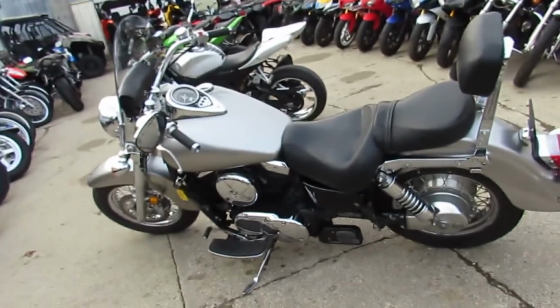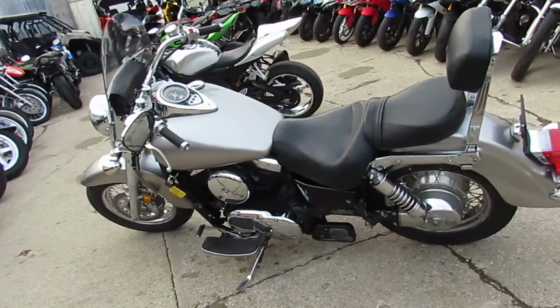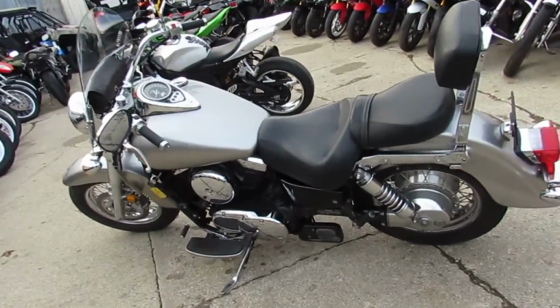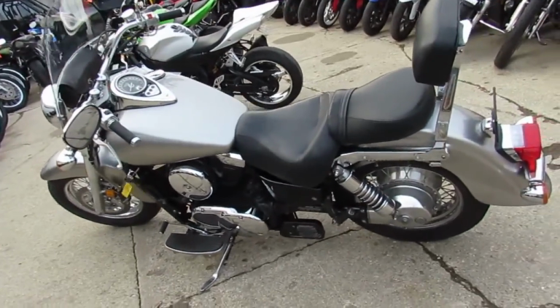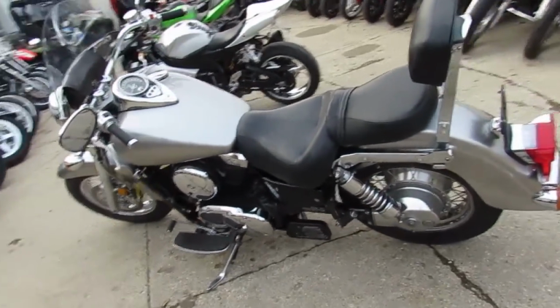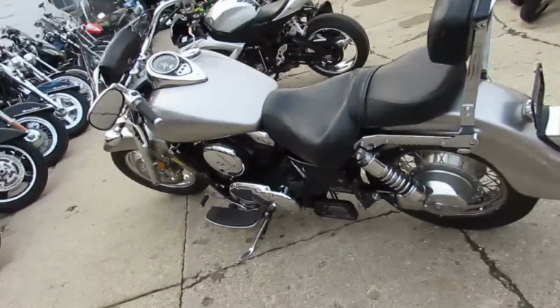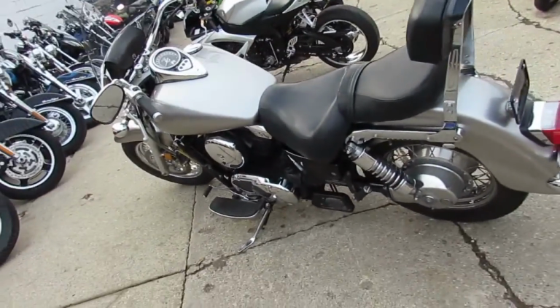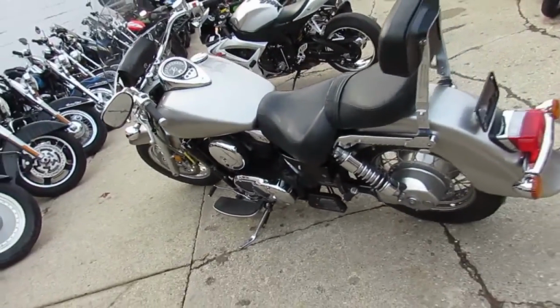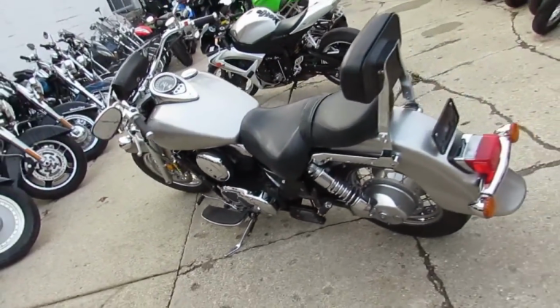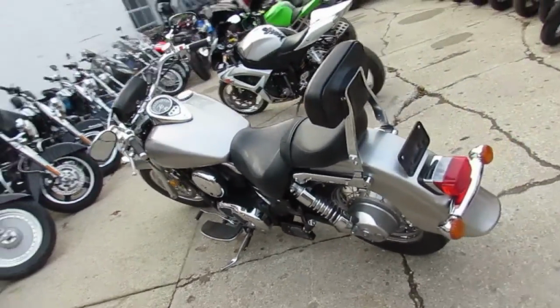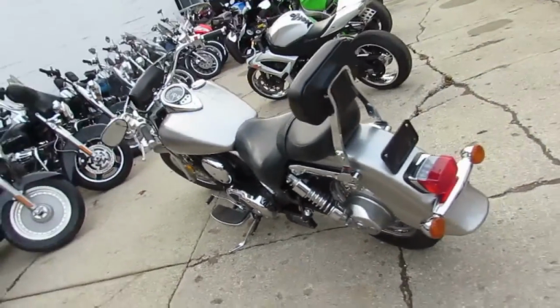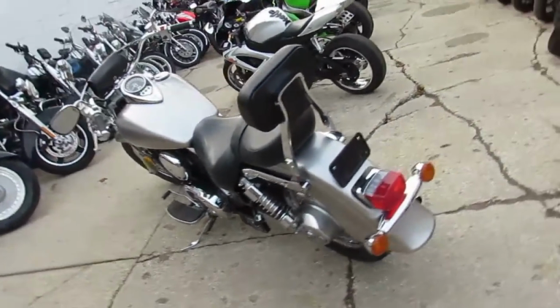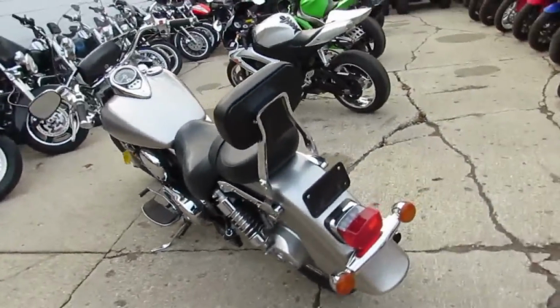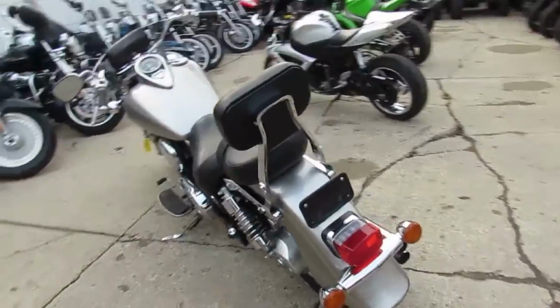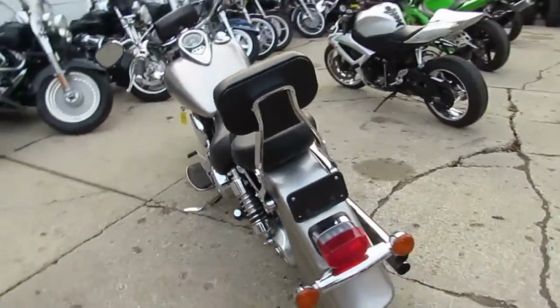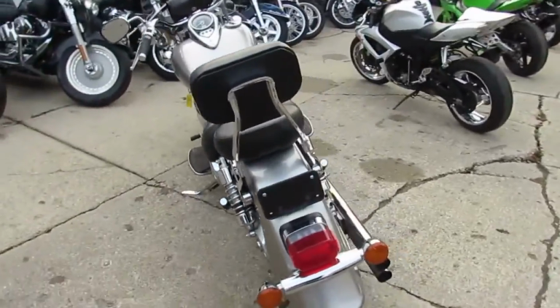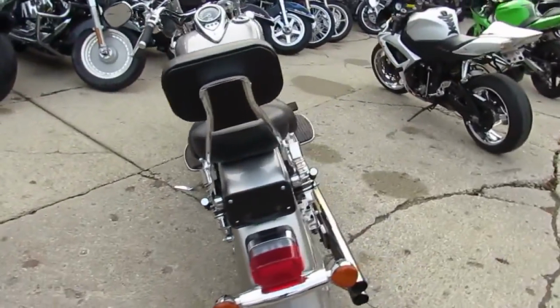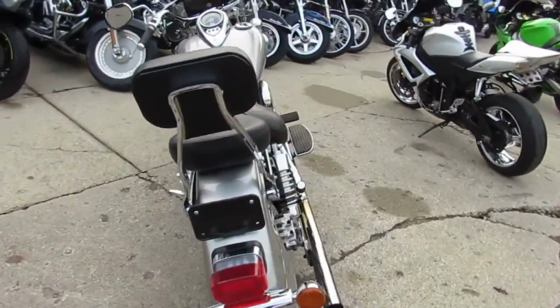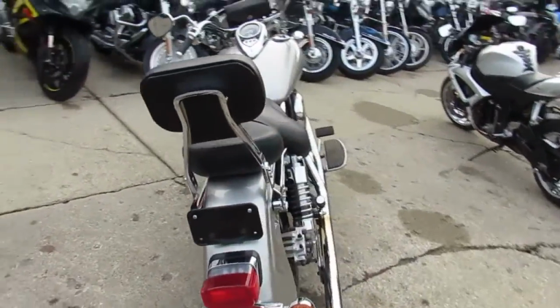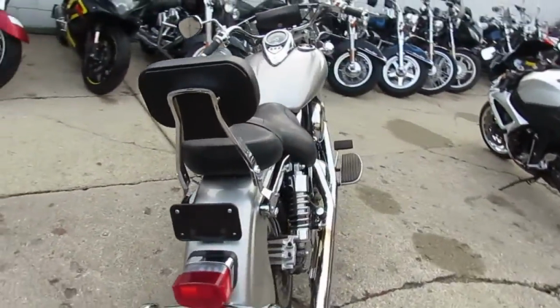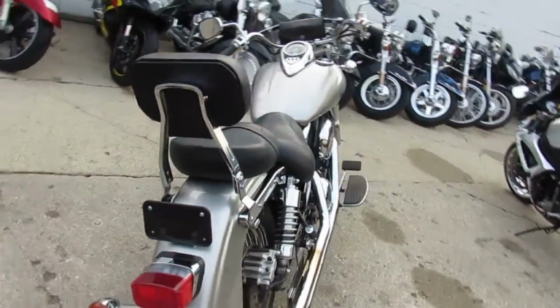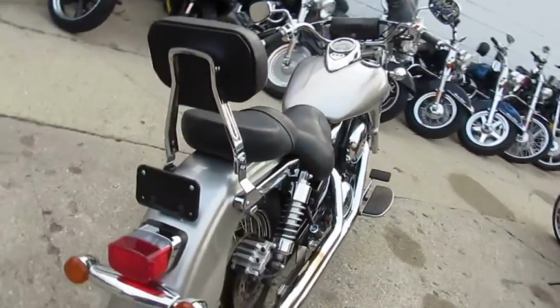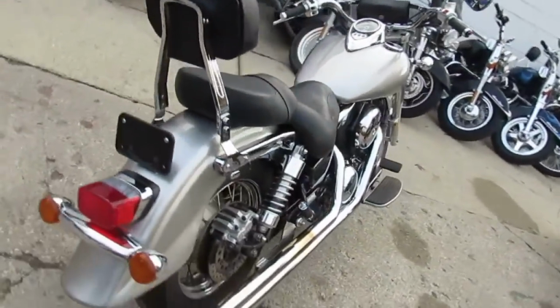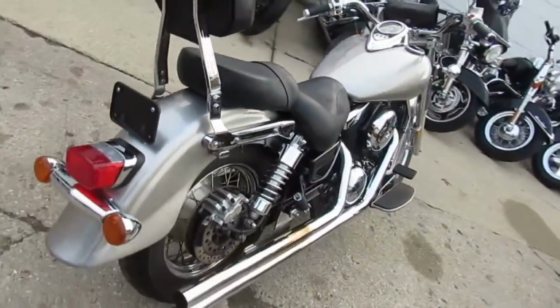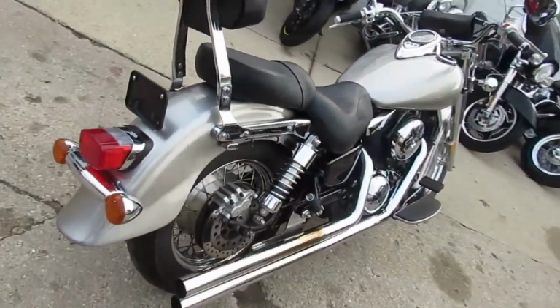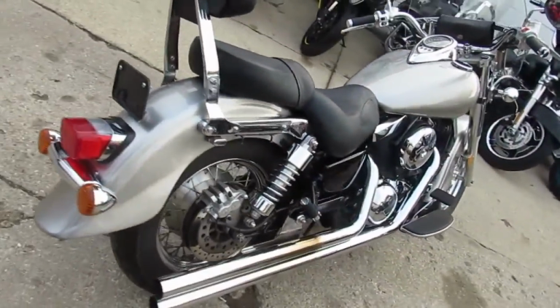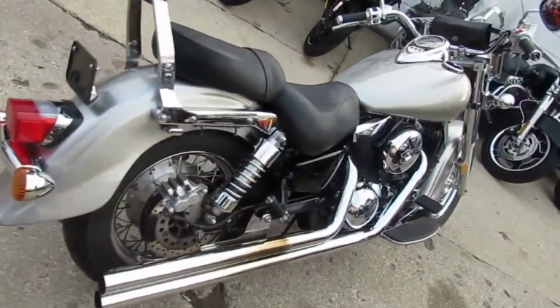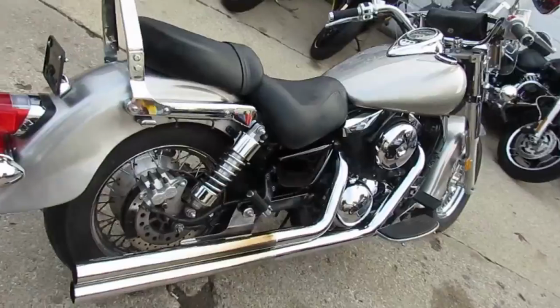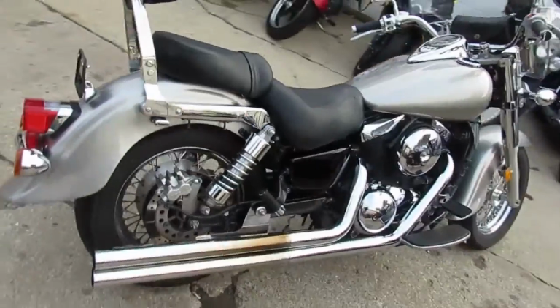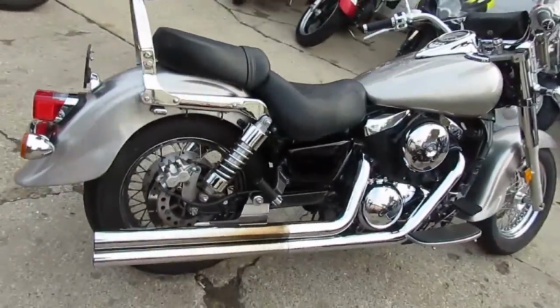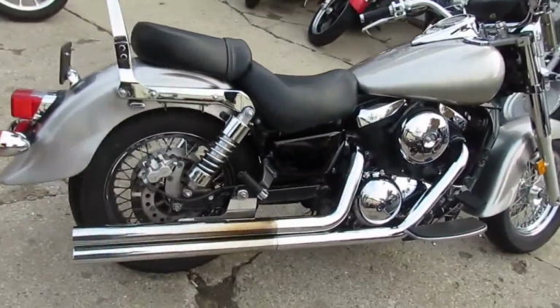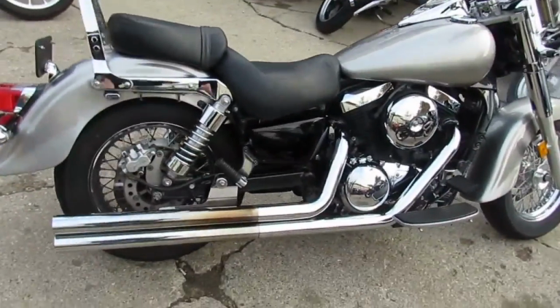Anybody out there looking for a big bore cruiser, we got it here at ApprovalPowerSports.com. This is one nice Kawasaki Vulcan 1500. We got this thing priced right, won't be here long — $3,300.